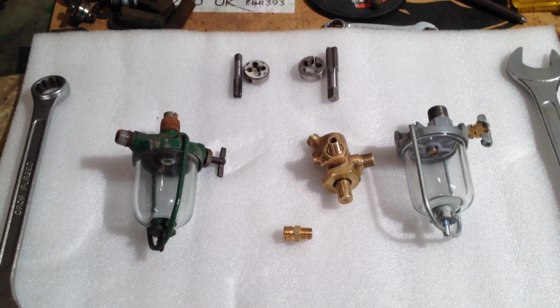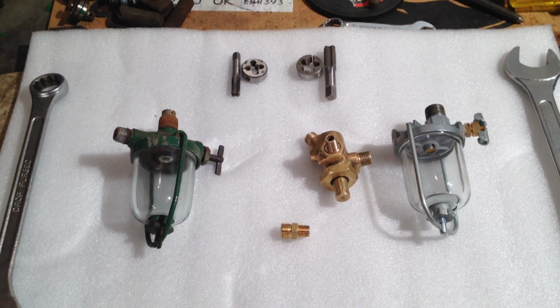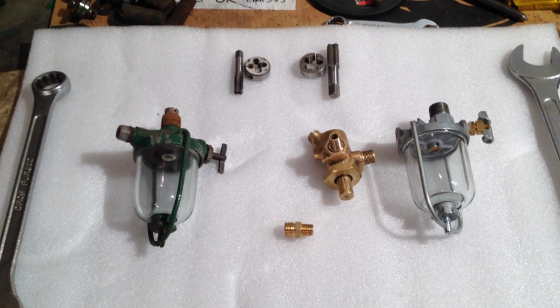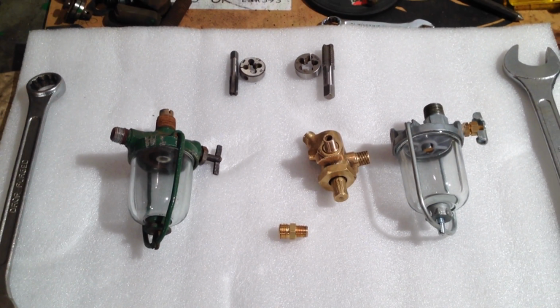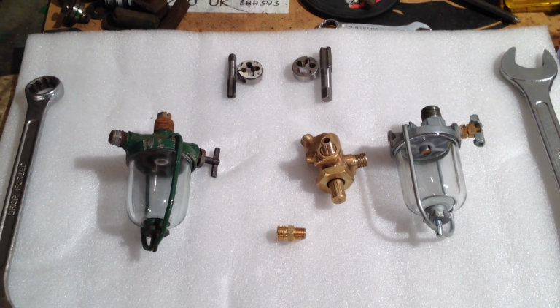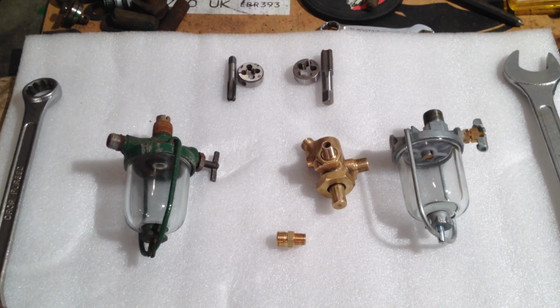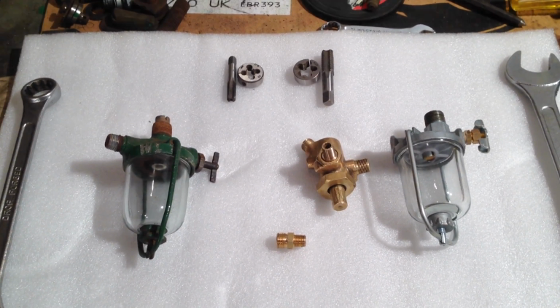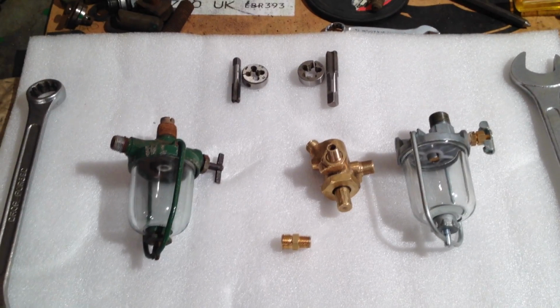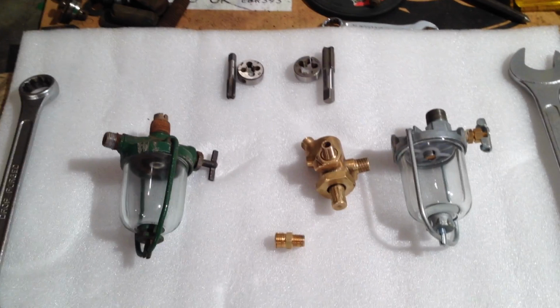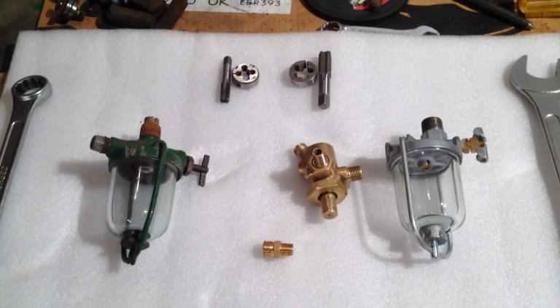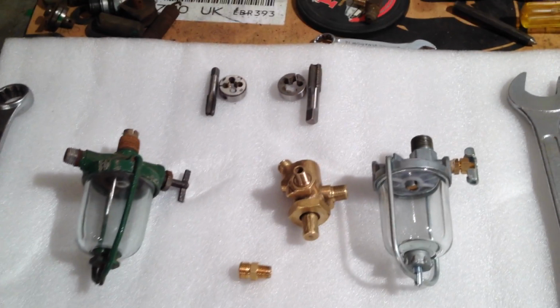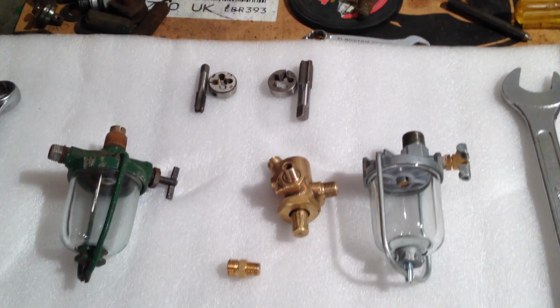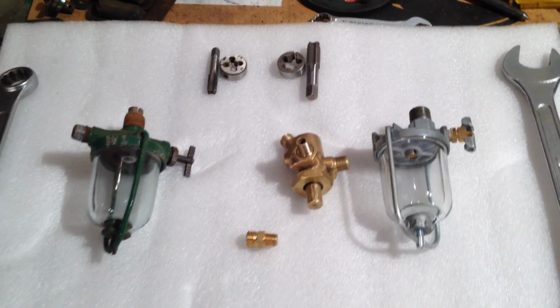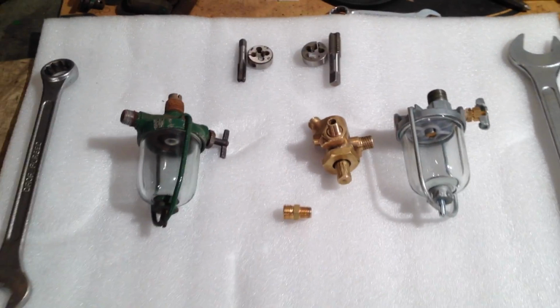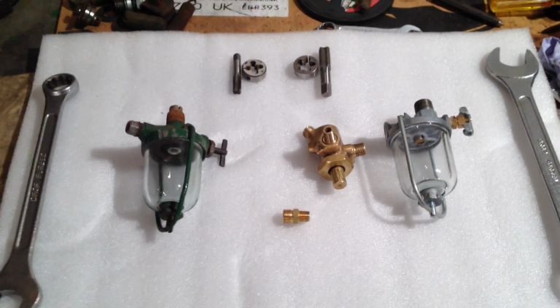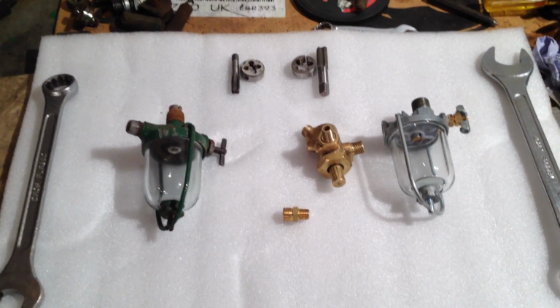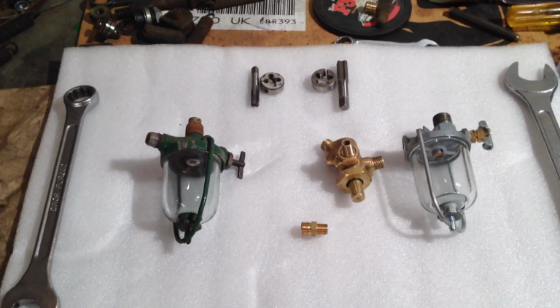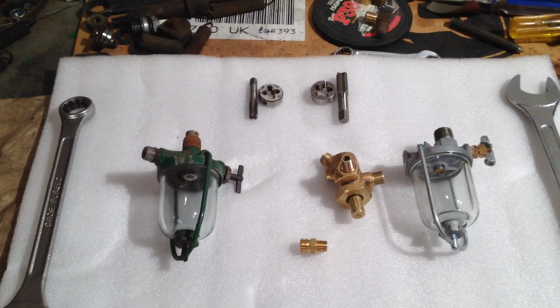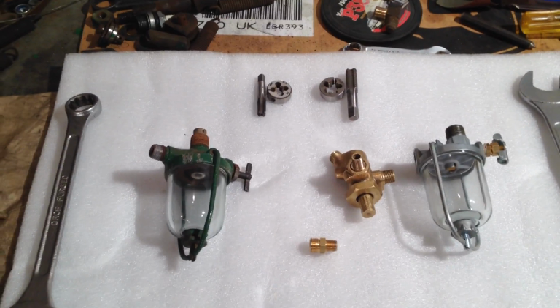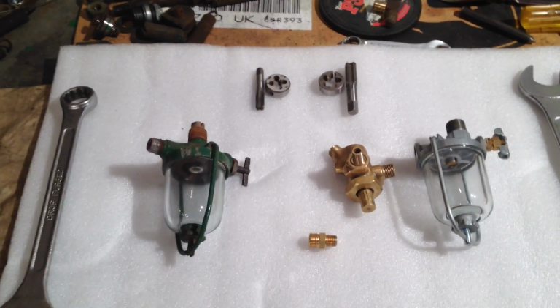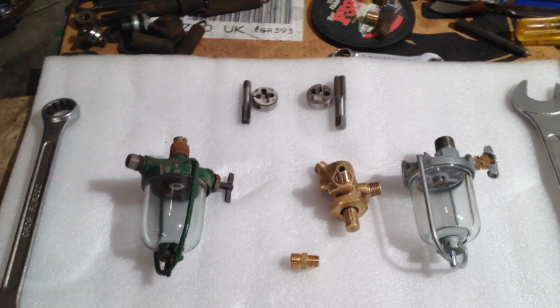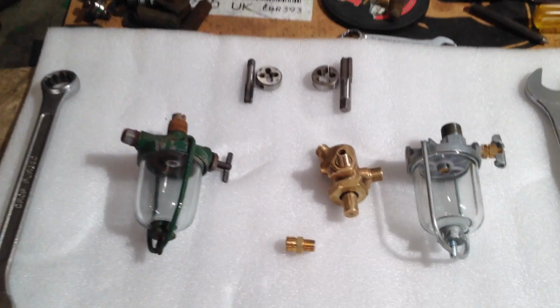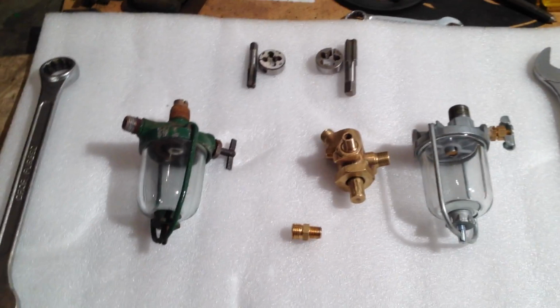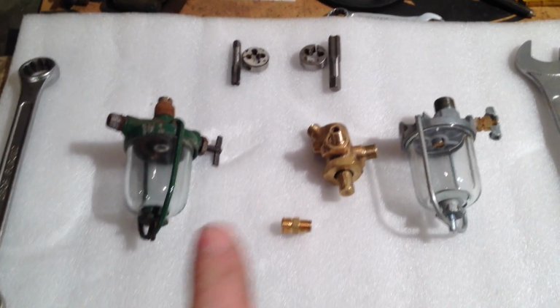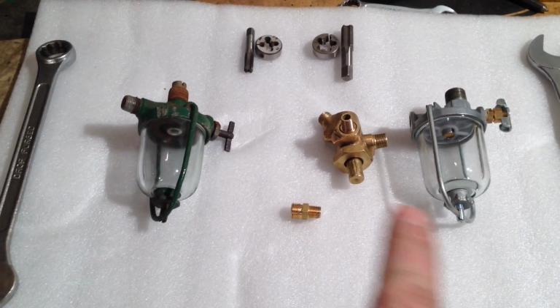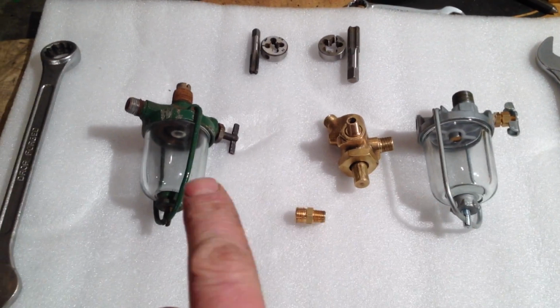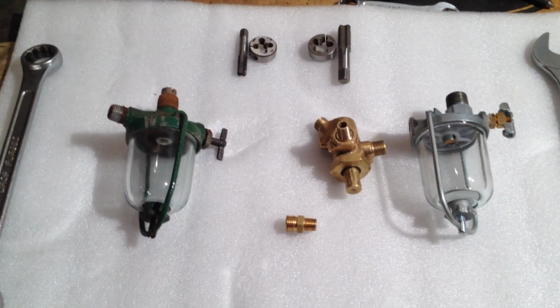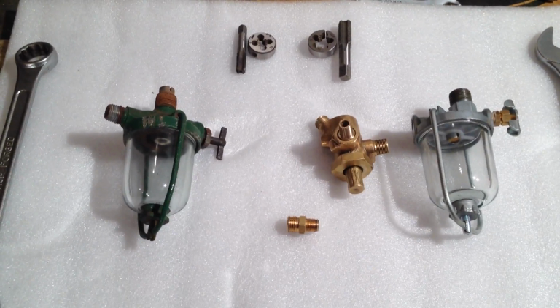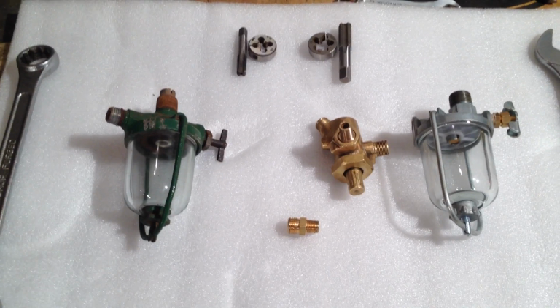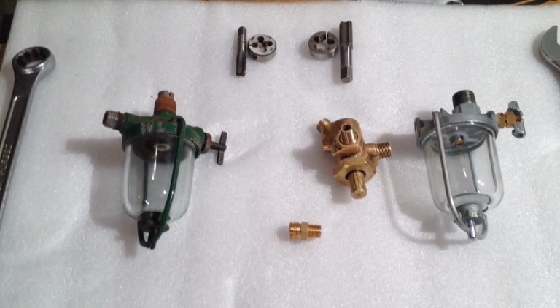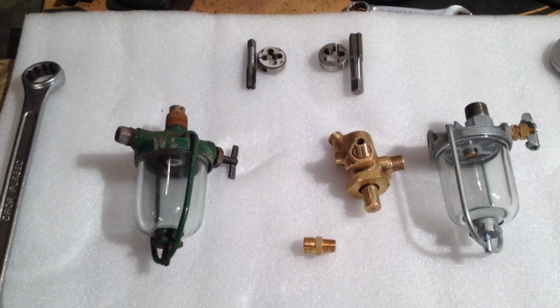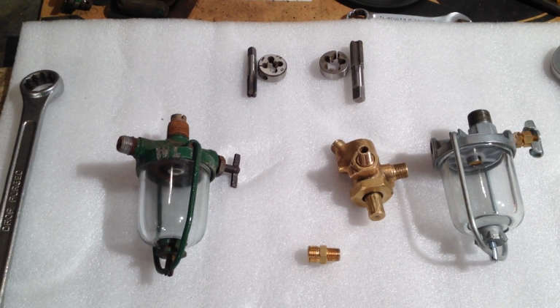Hi, welcome back to the John Deere B Tractor Restoration. It's just a short video this one. I want to do it because I'm sick of these fuel bowls lying around on my workbench, risking getting broken.